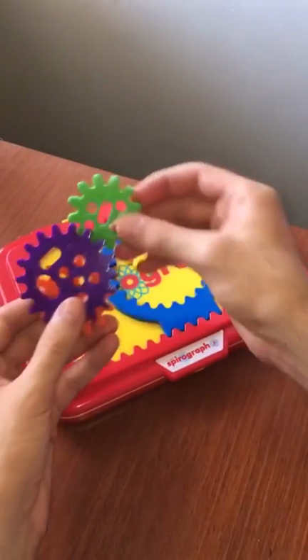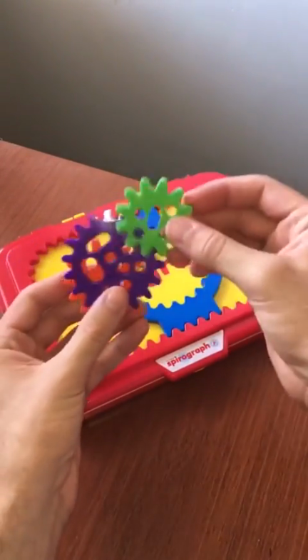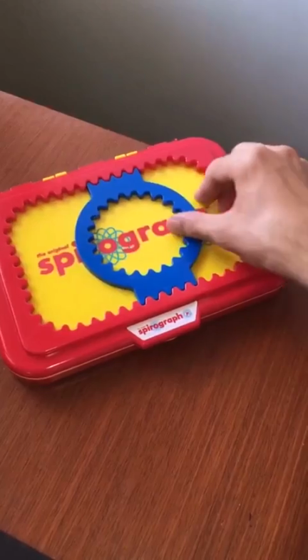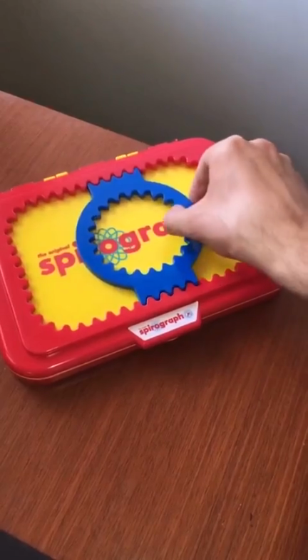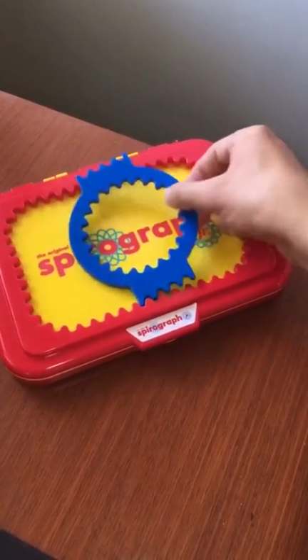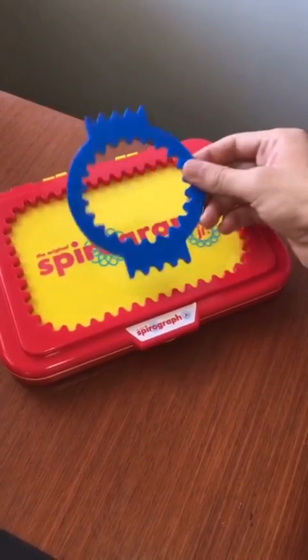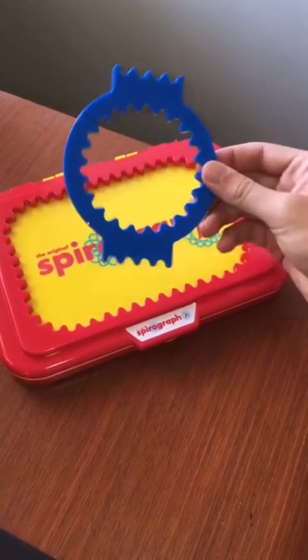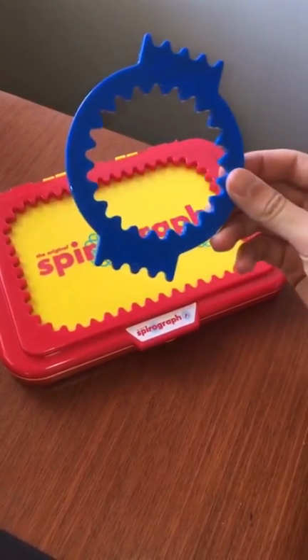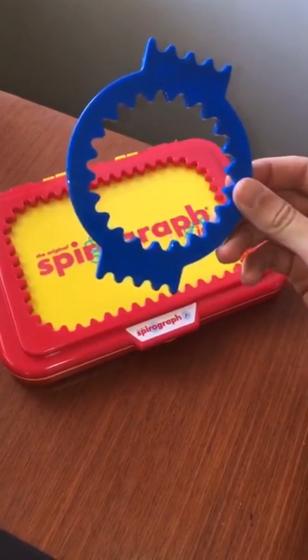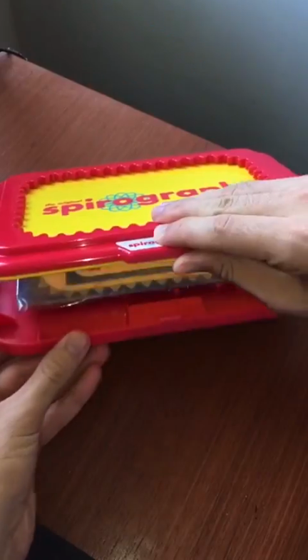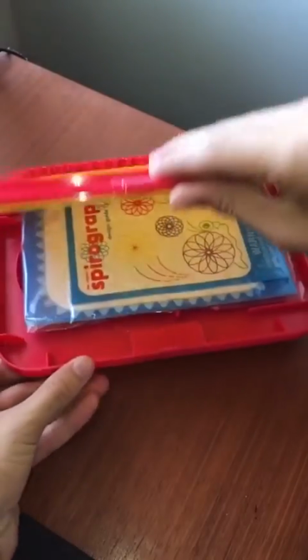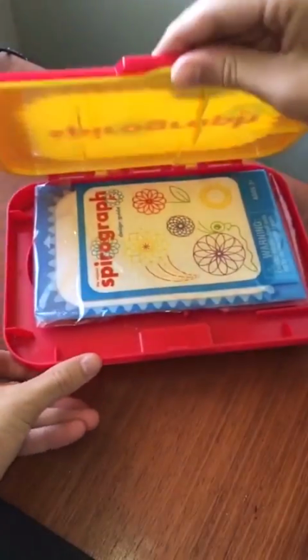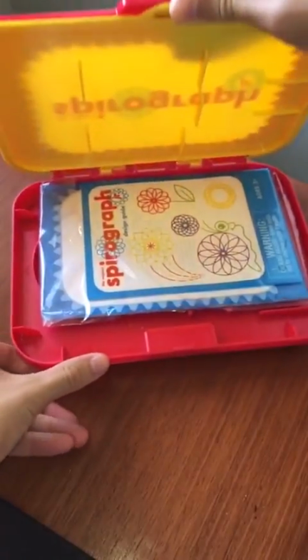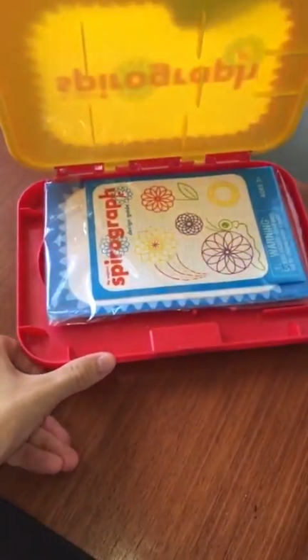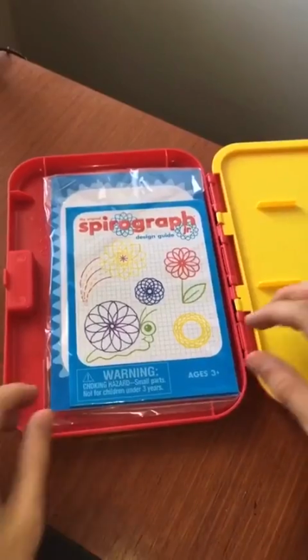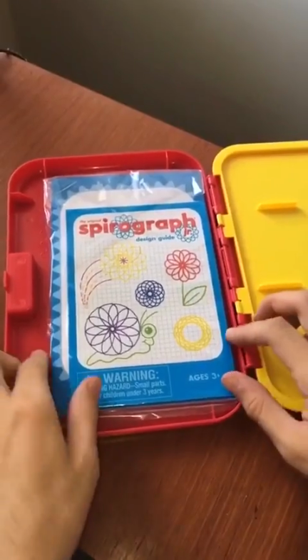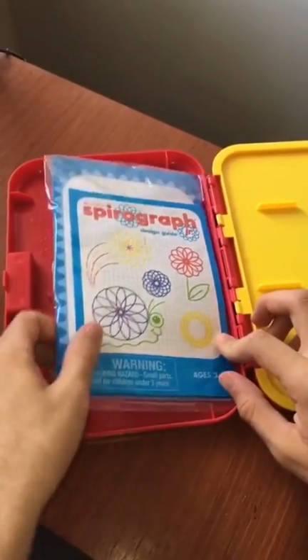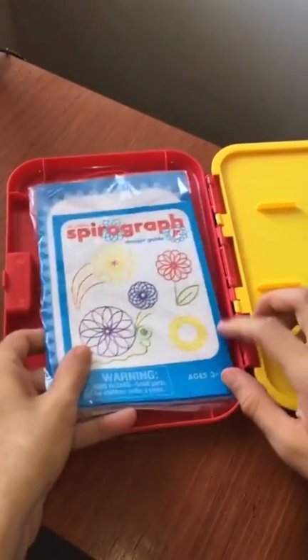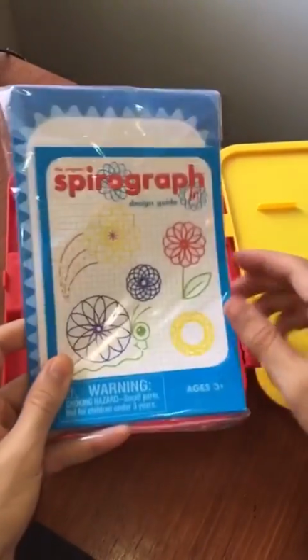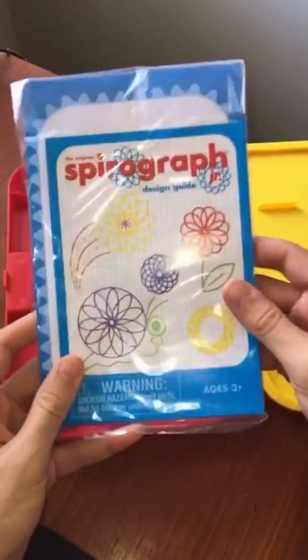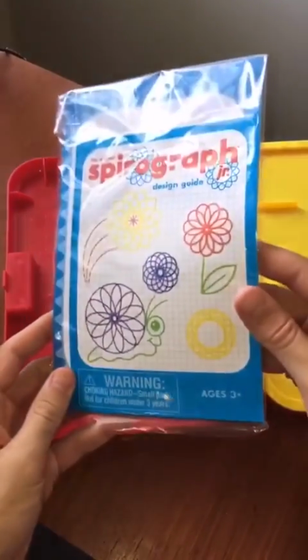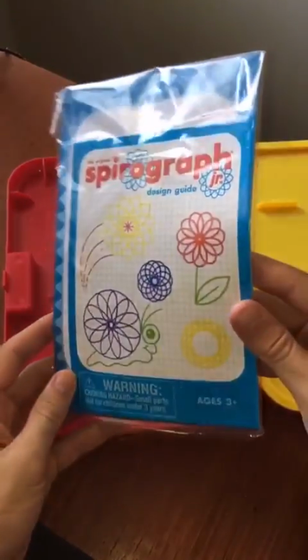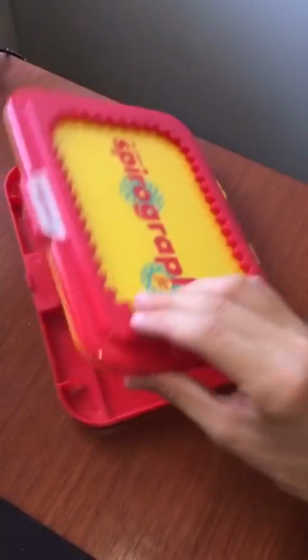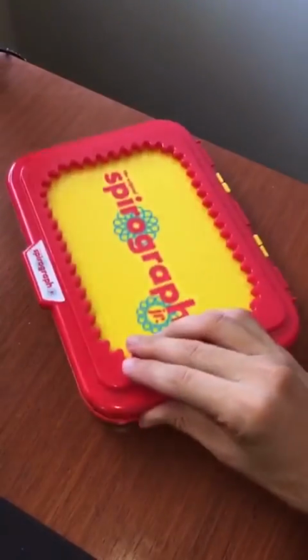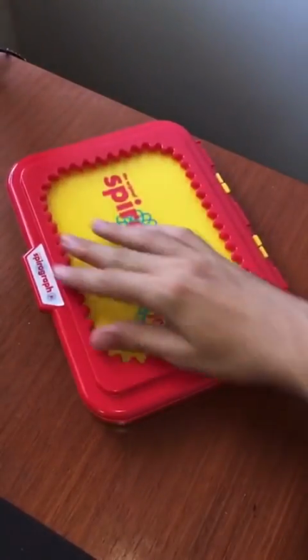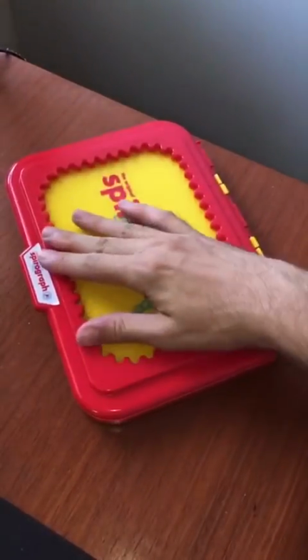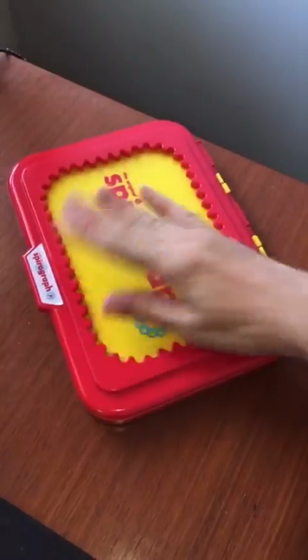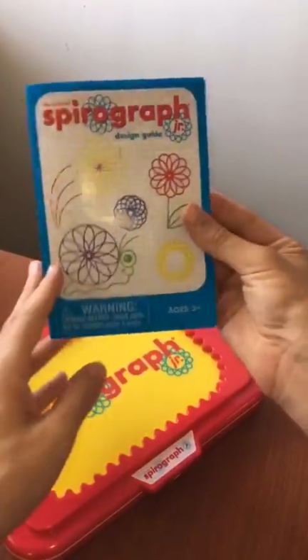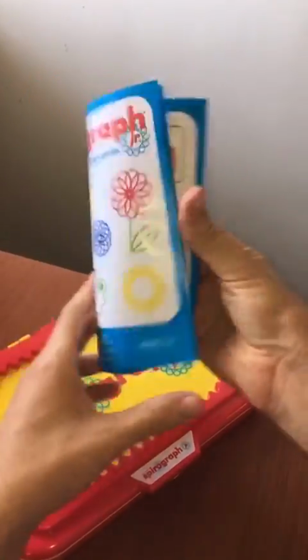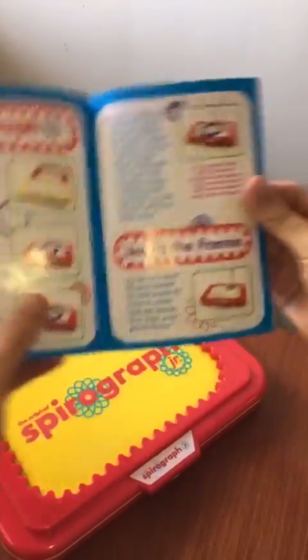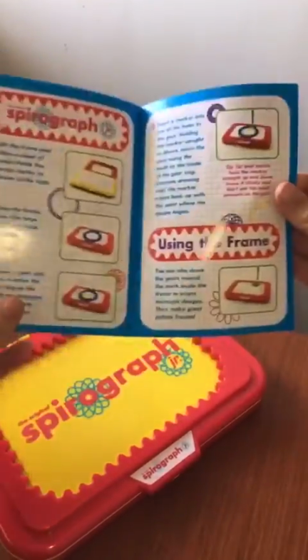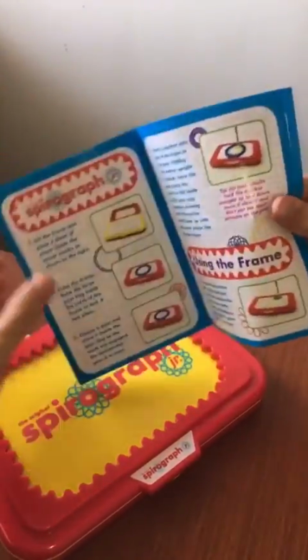Well, guys, thanks for watching. And as always, for more Toons, Toys, and Fun, keep it right here at ToonDesk. And you thought geometry was boring!